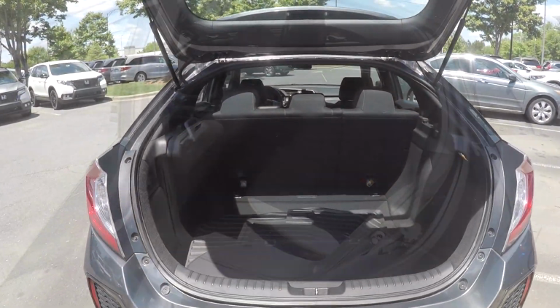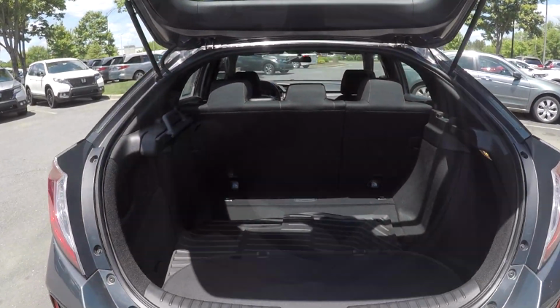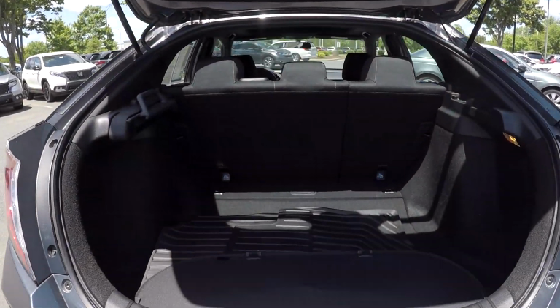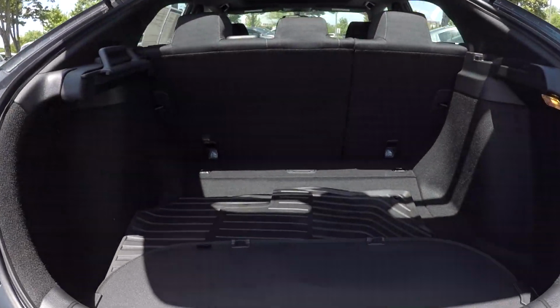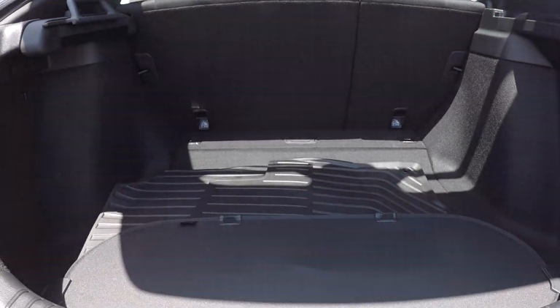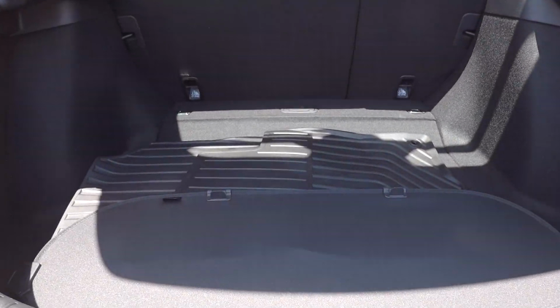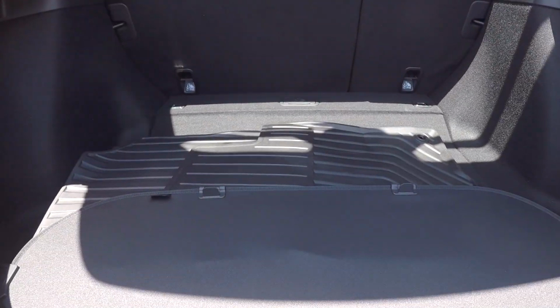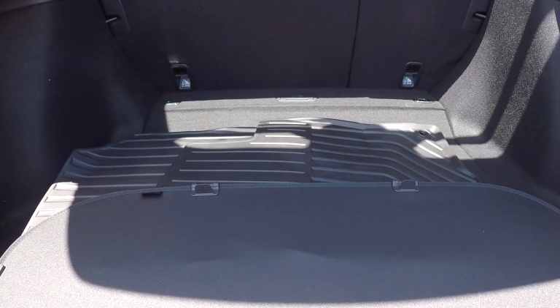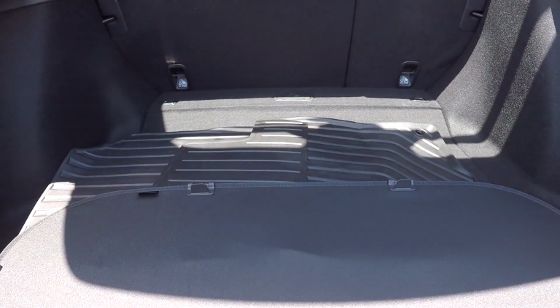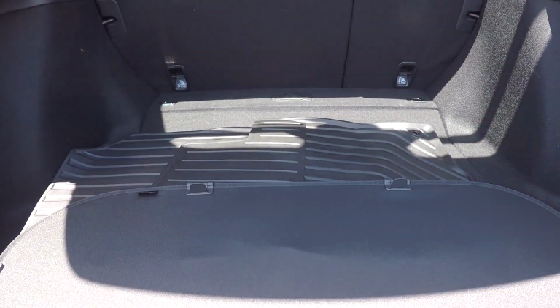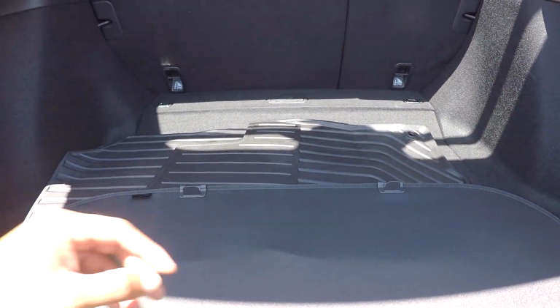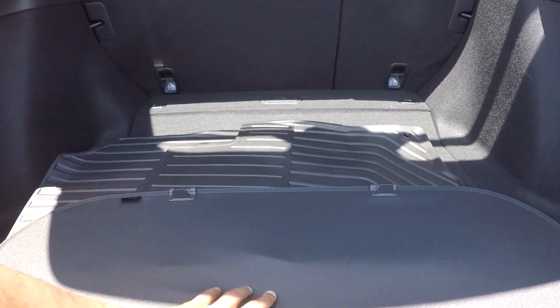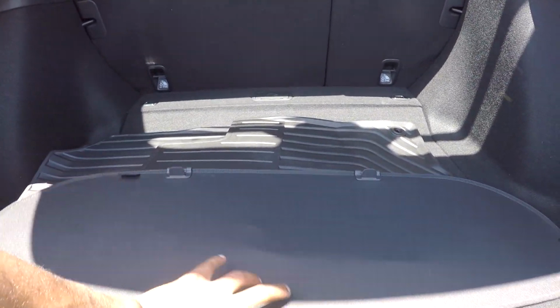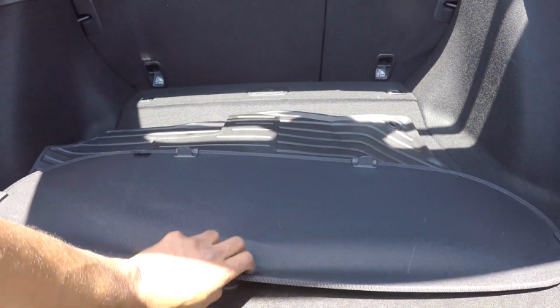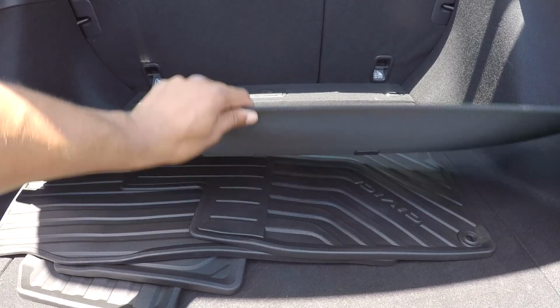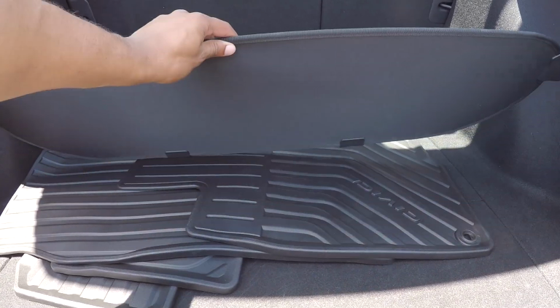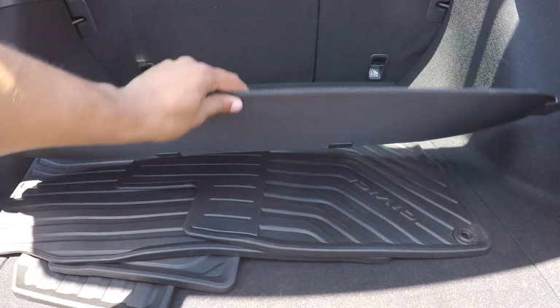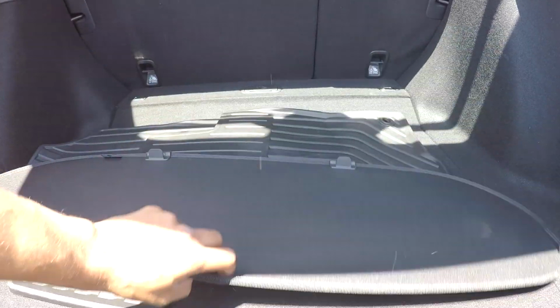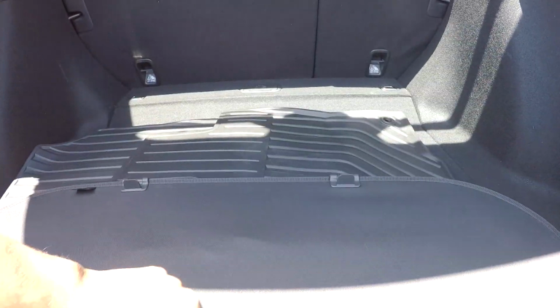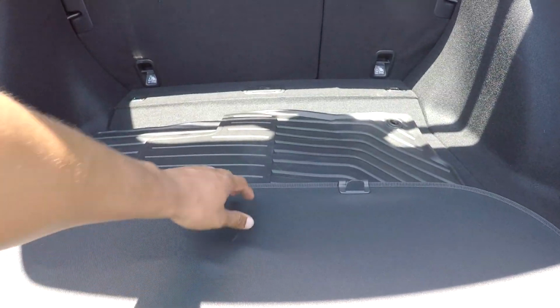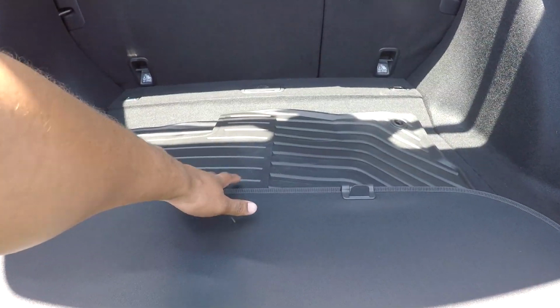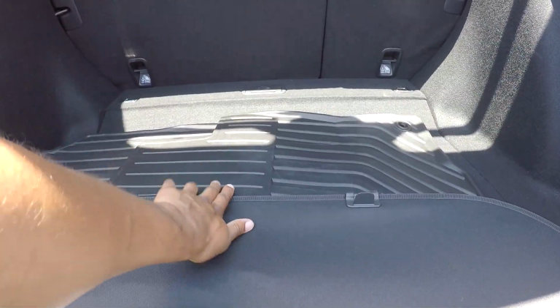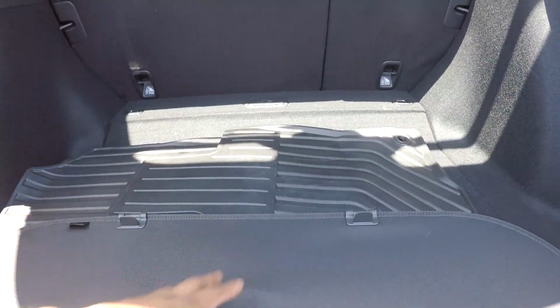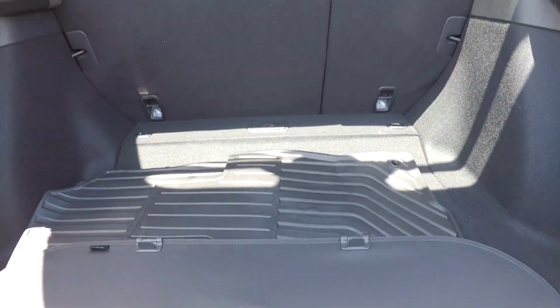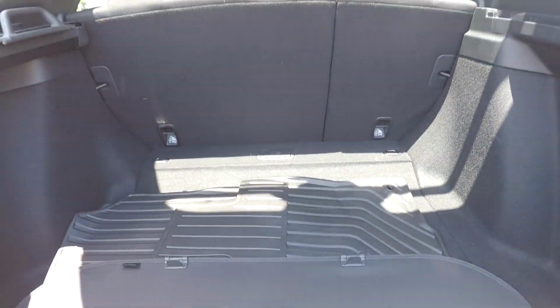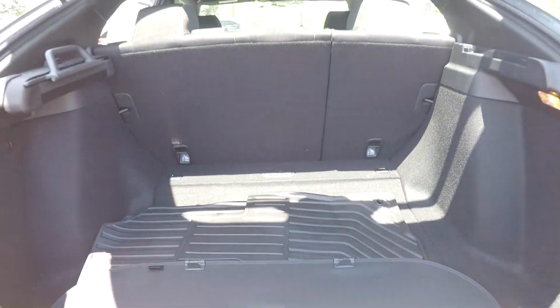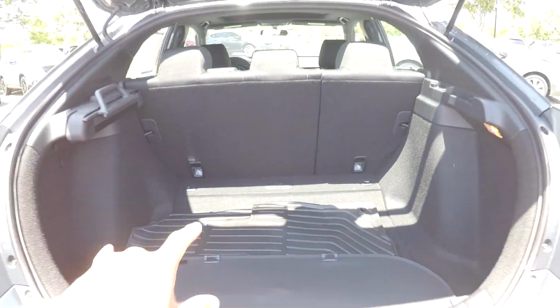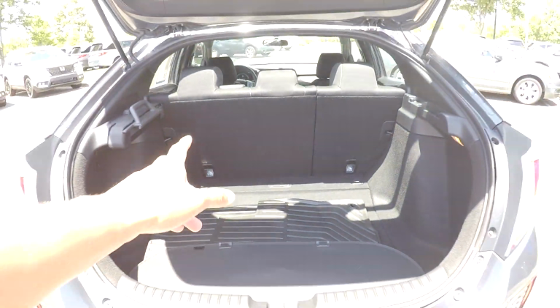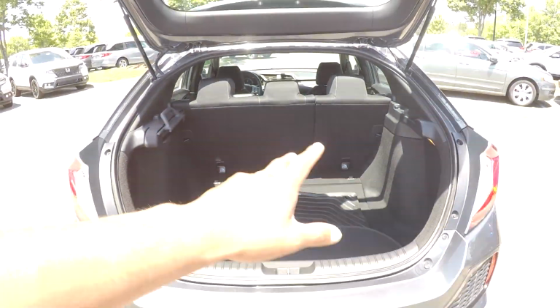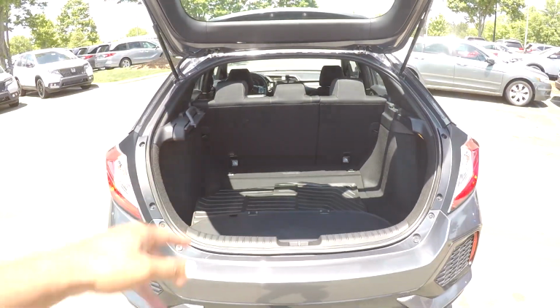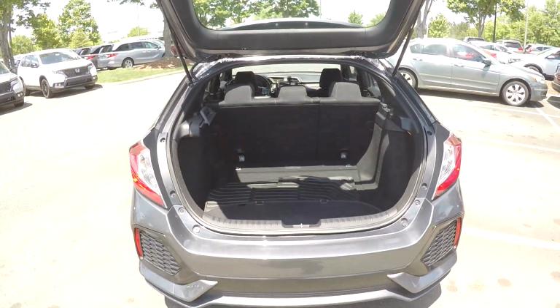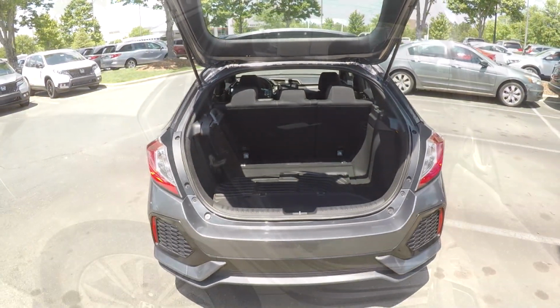Coming into your cargo space, you're going to have some pretty good space back here. A shade will be provided along with these weatherproof mats. Also, you will have seat release on both sides.